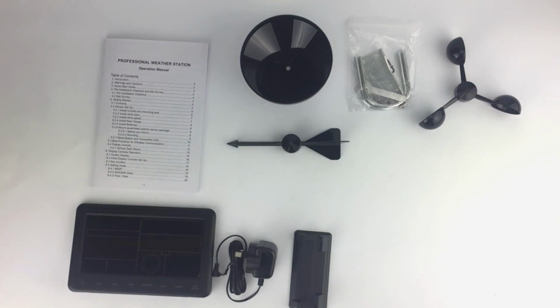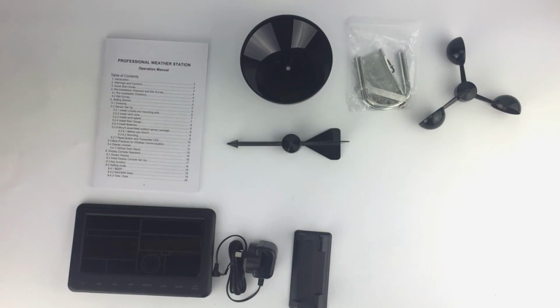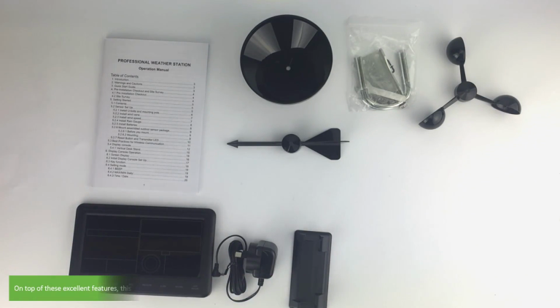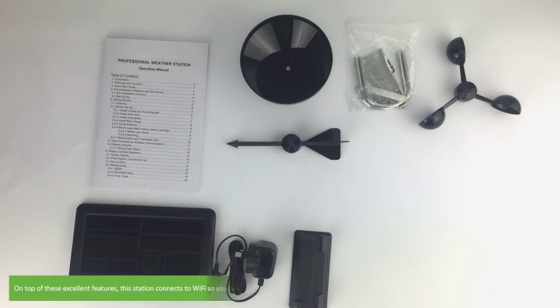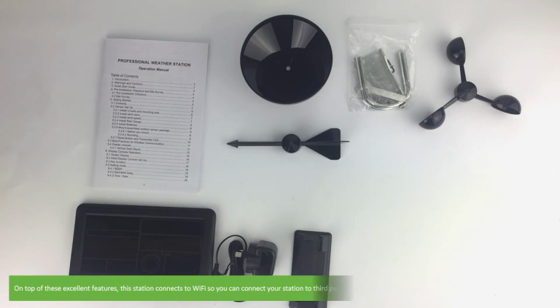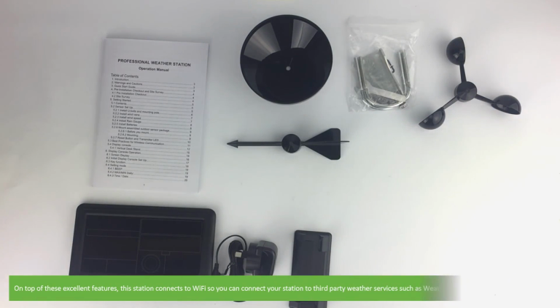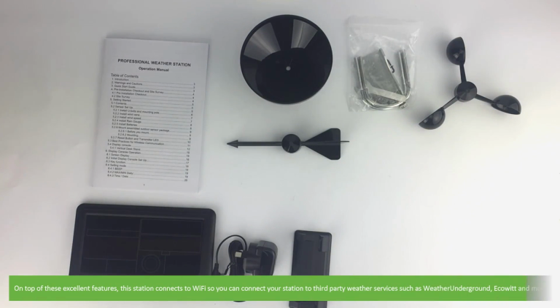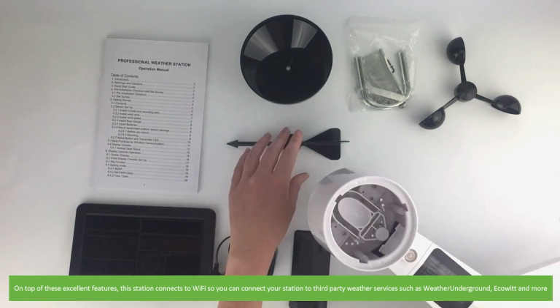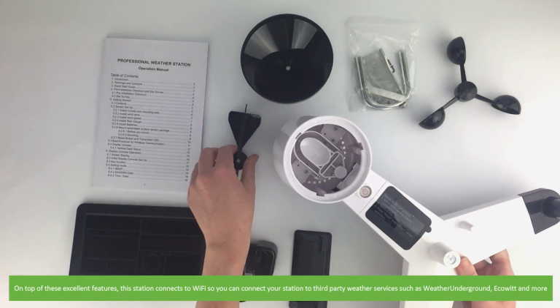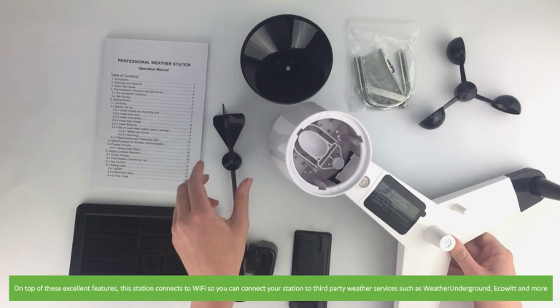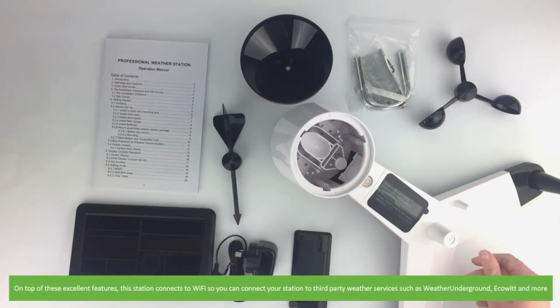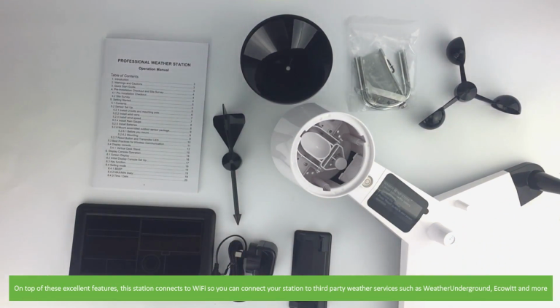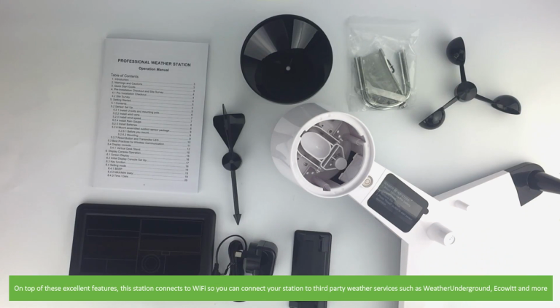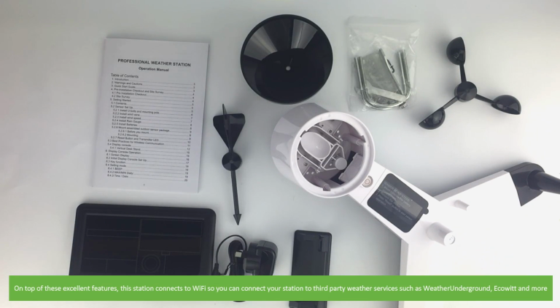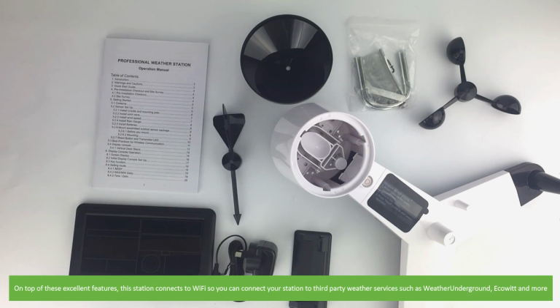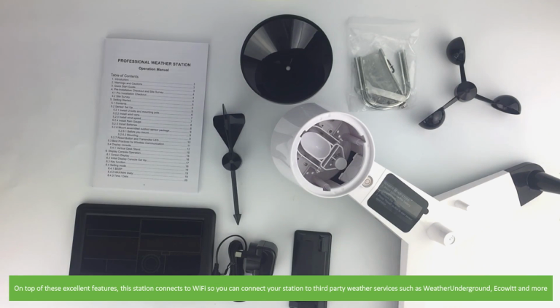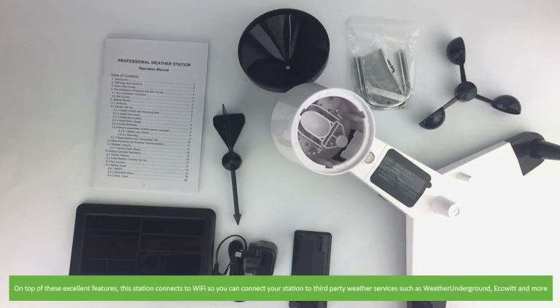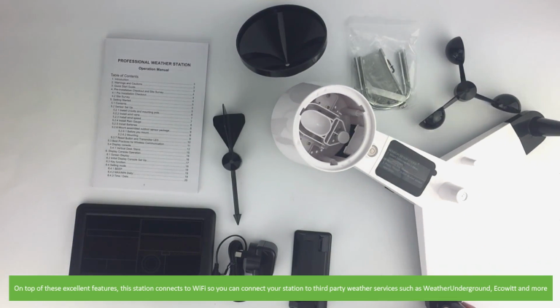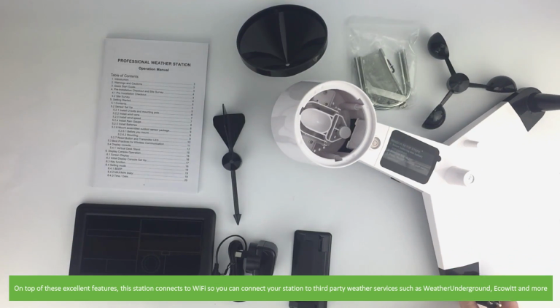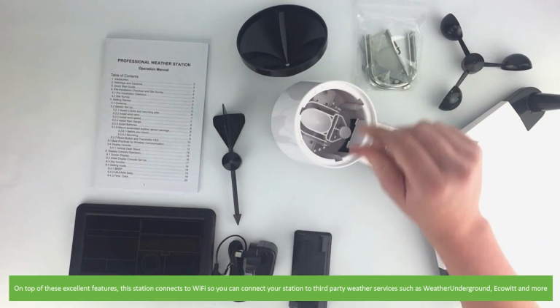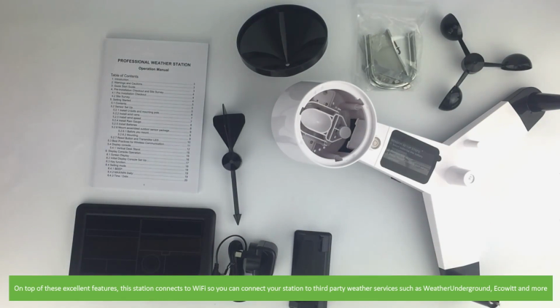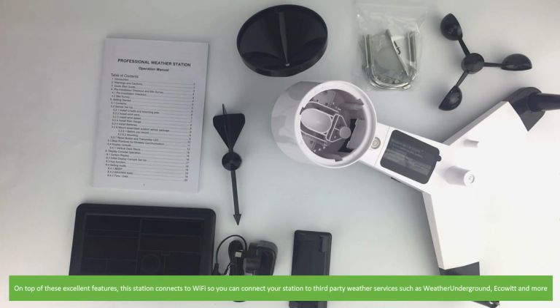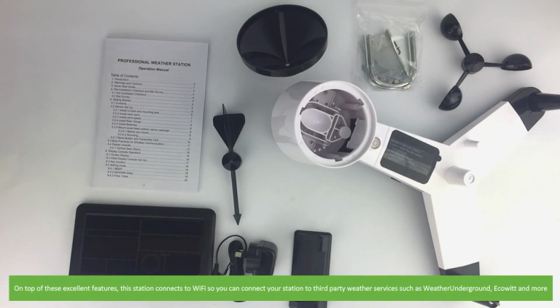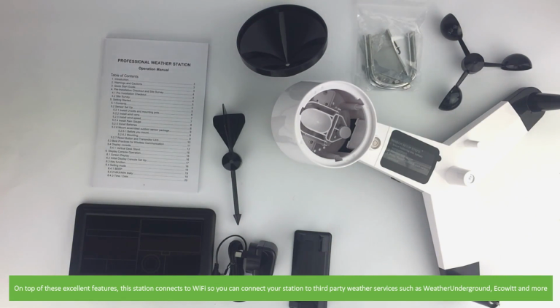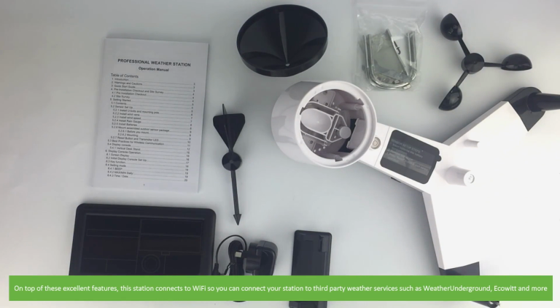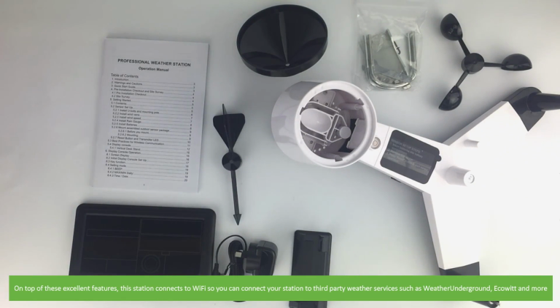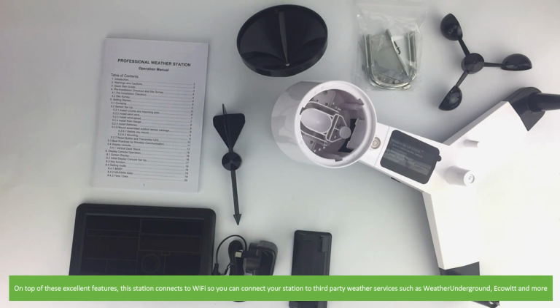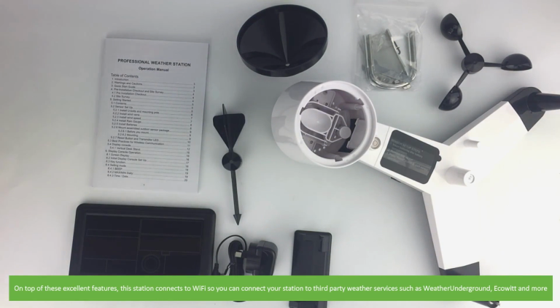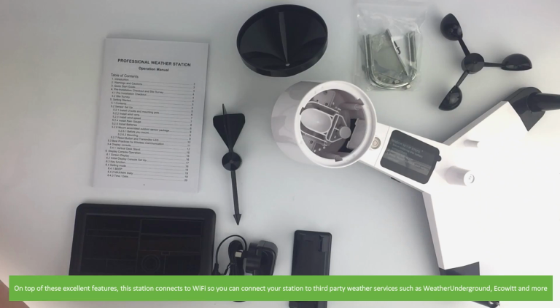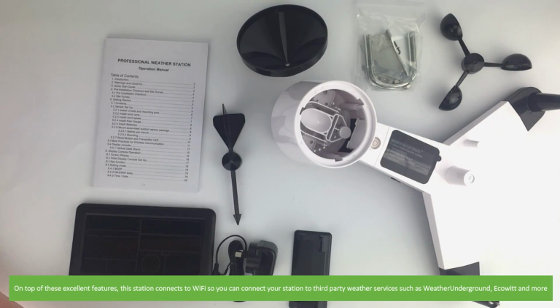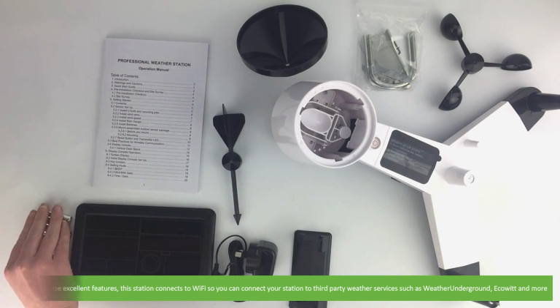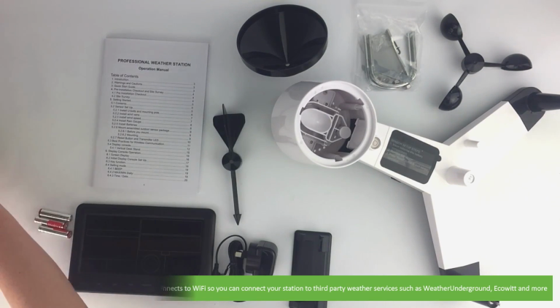On top of these excellent features, this station connects to Wi-Fi so you can connect your station to third-party weather services such as Weather Underground, Eco-Witt, and more.